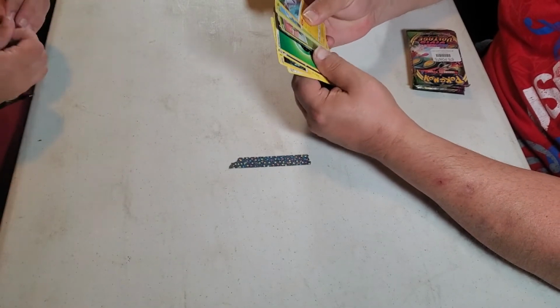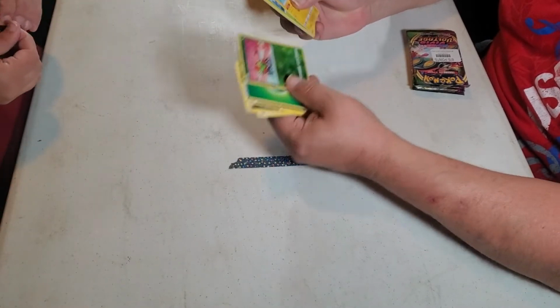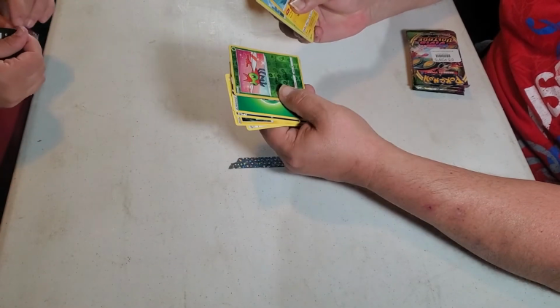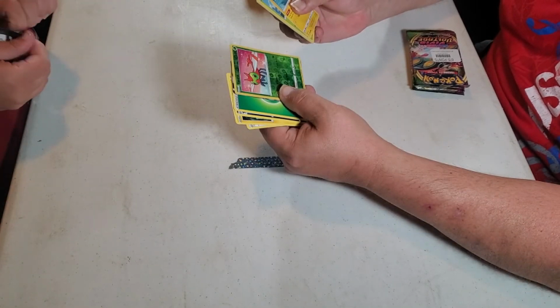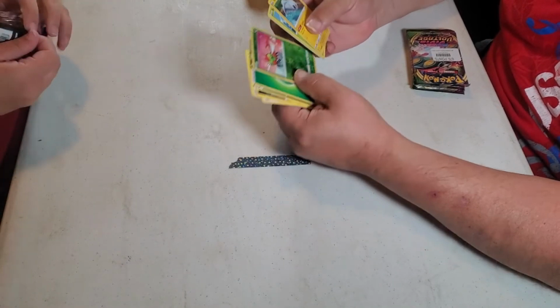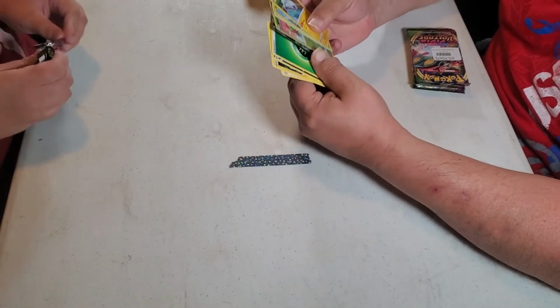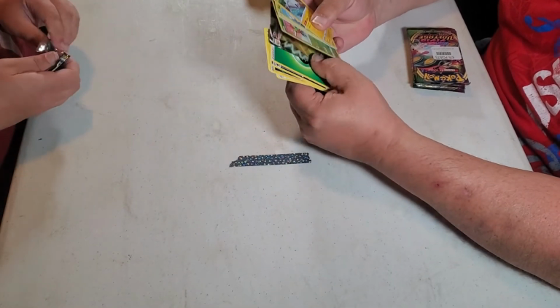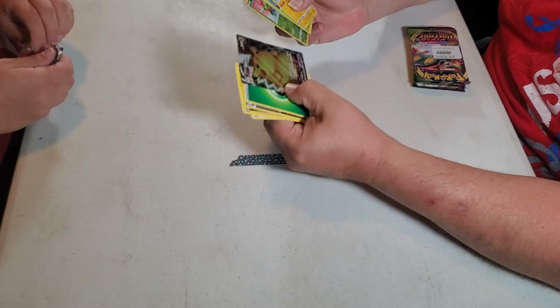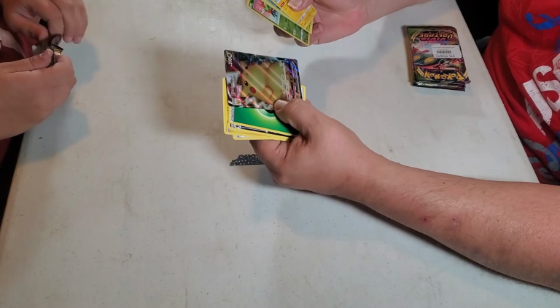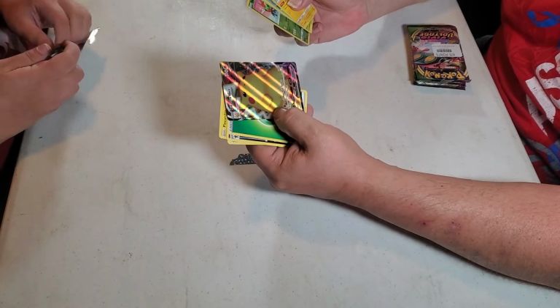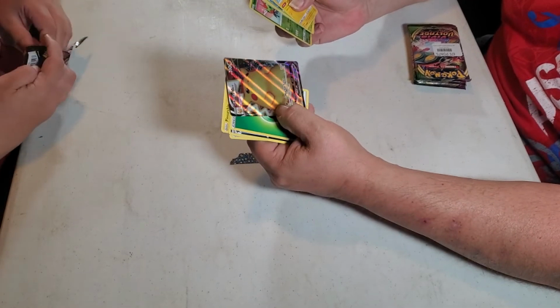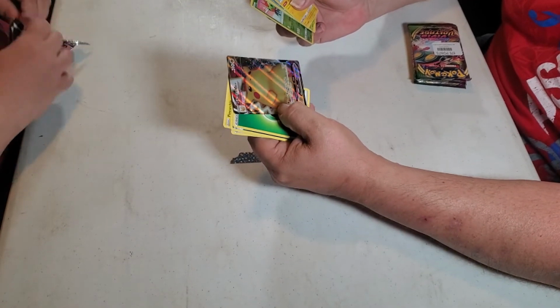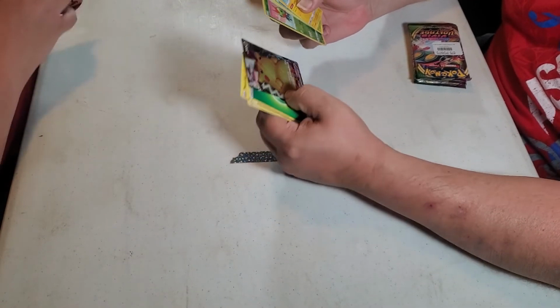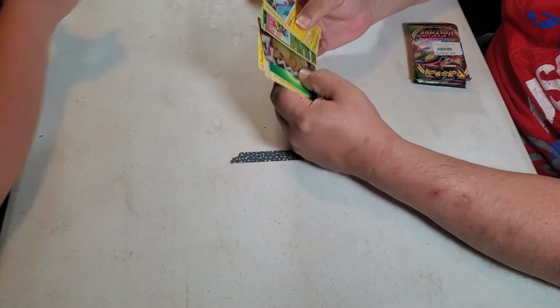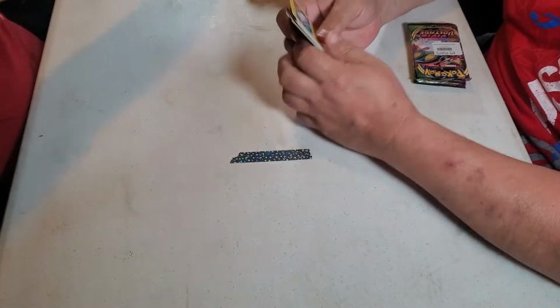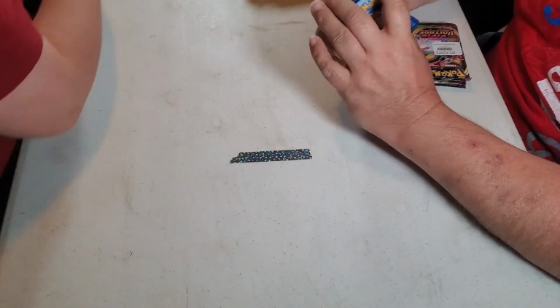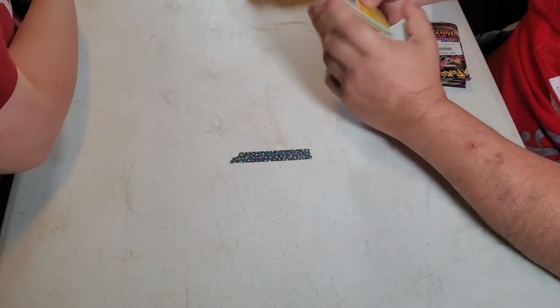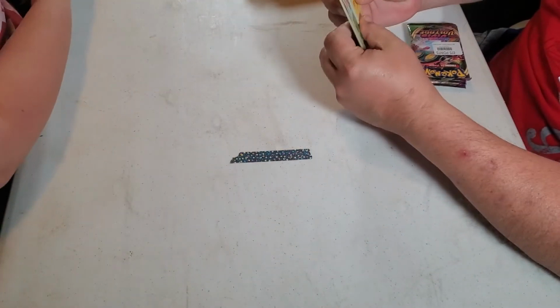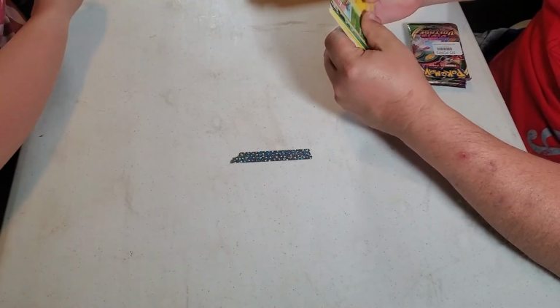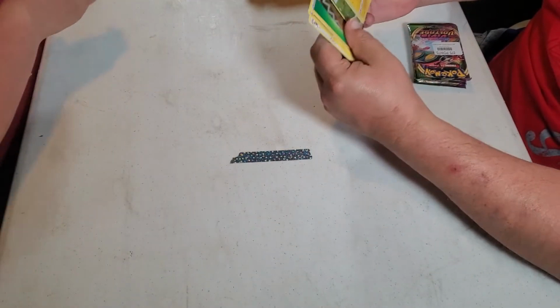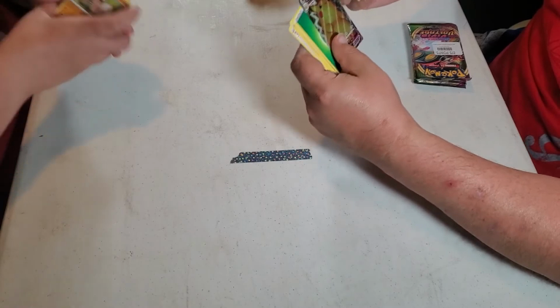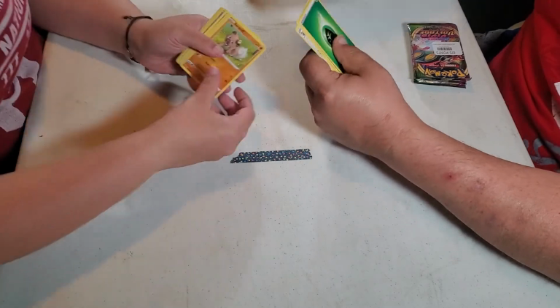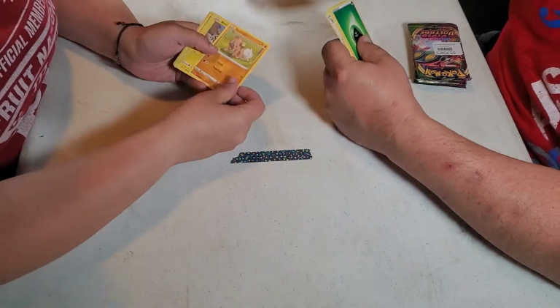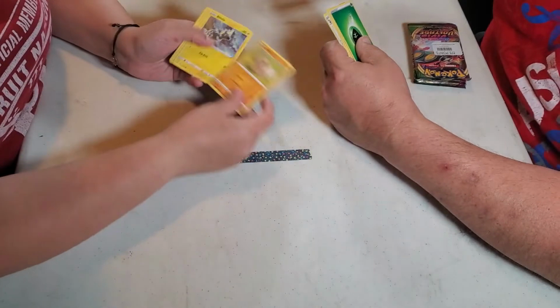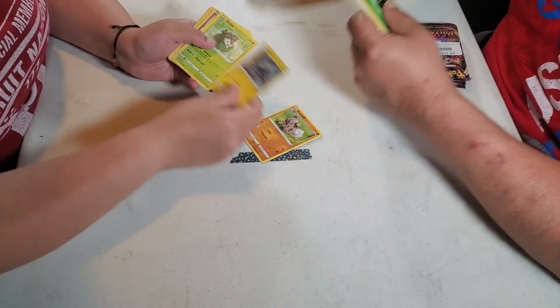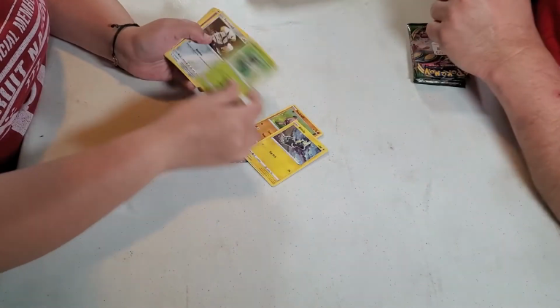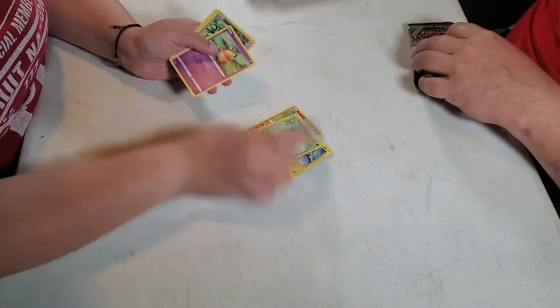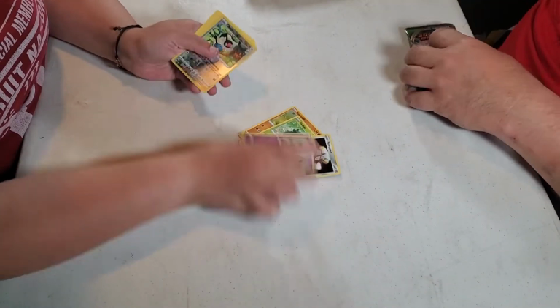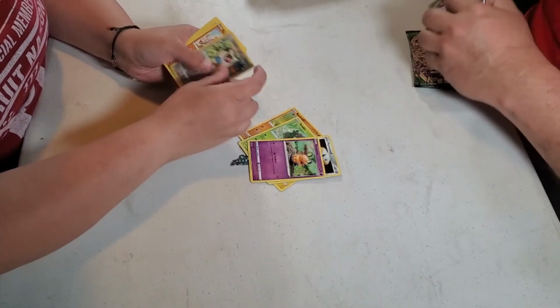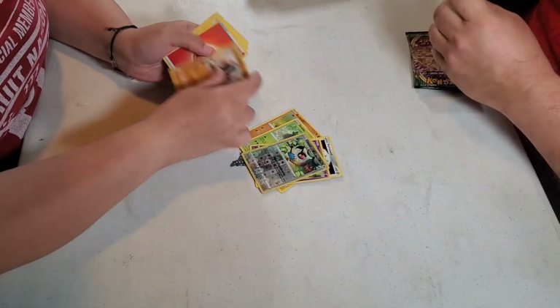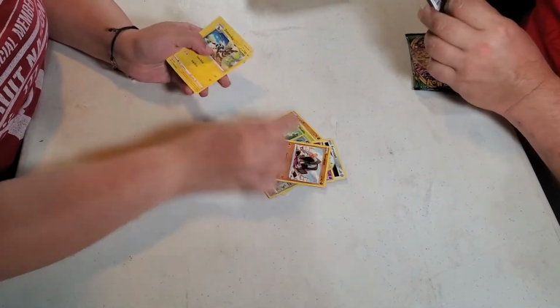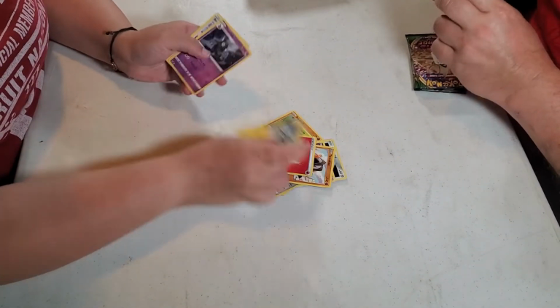I got a reverse foil Kadabra, and oh — it's big fat Pikachu! It's fat Pikachu! Yeah, I'll show you that one at the end. Boring, boring, boring, boring.